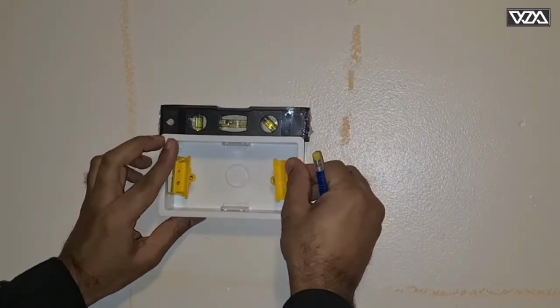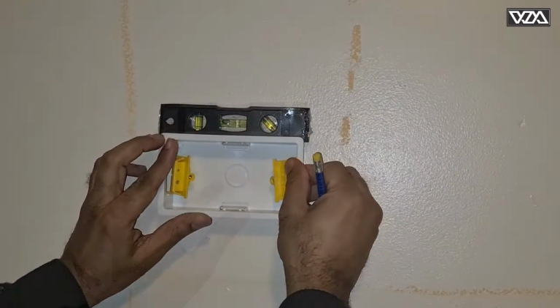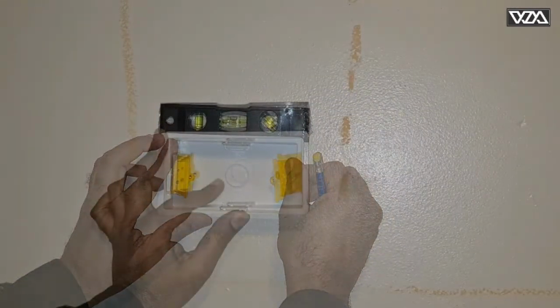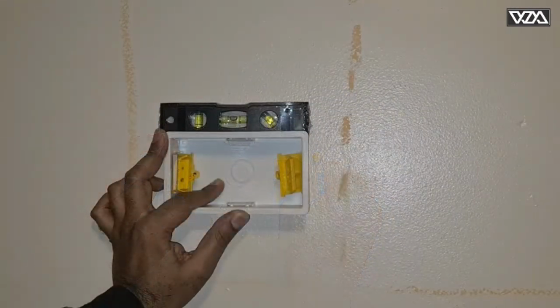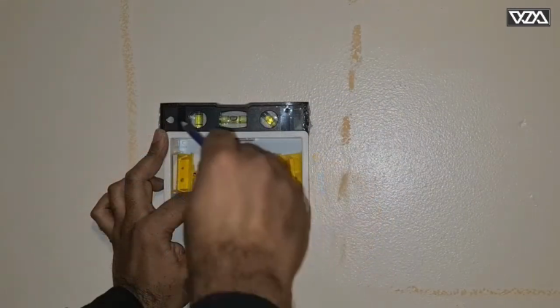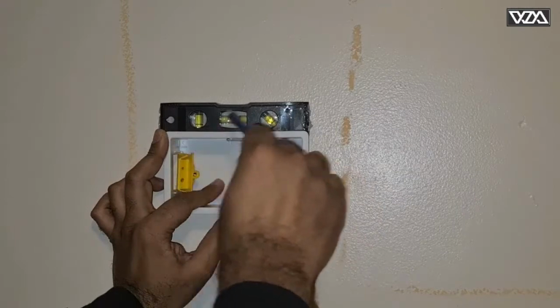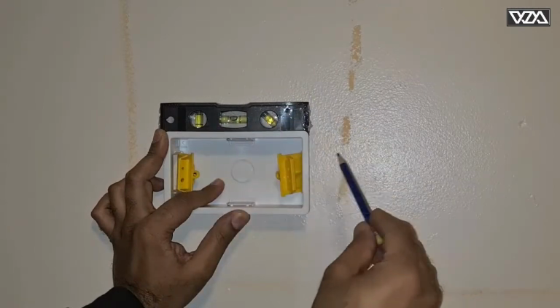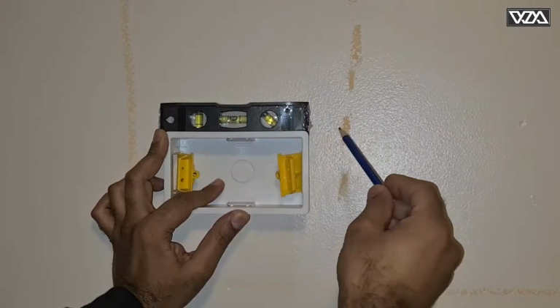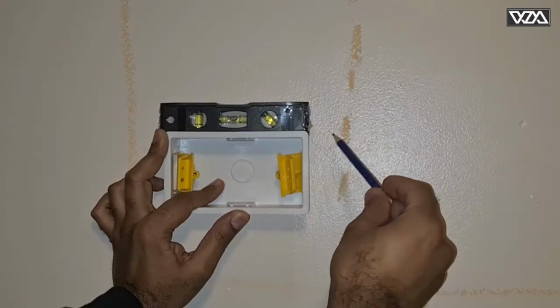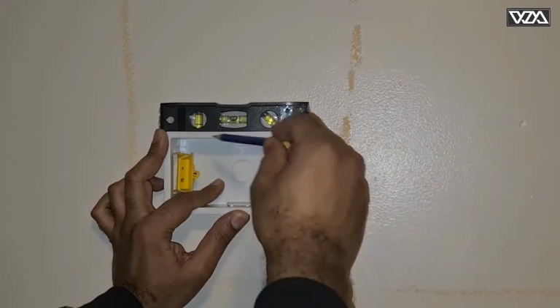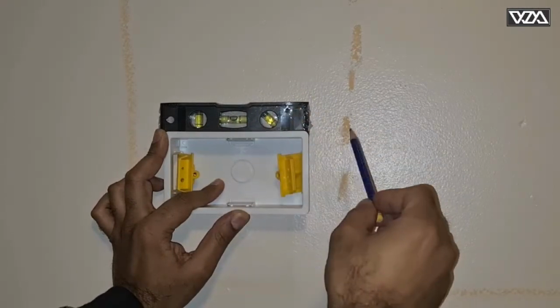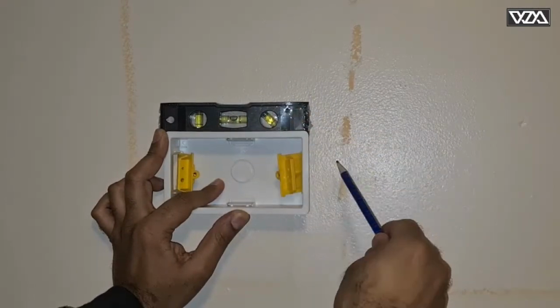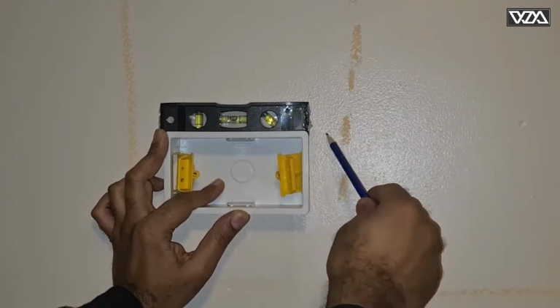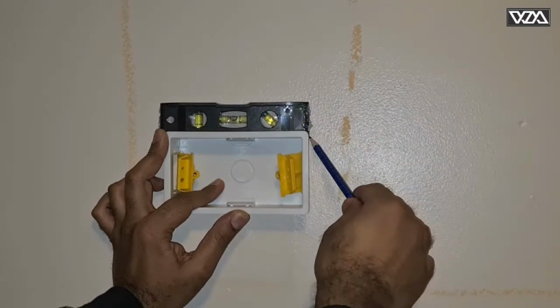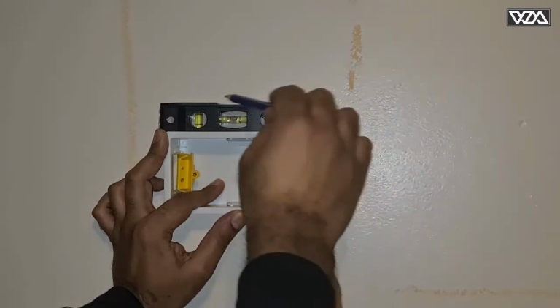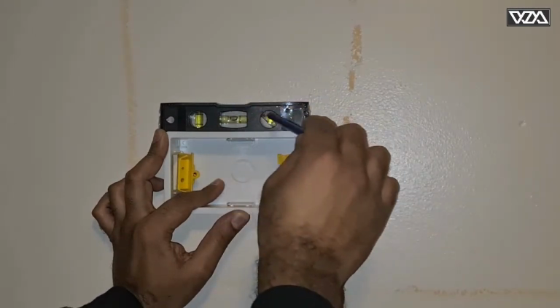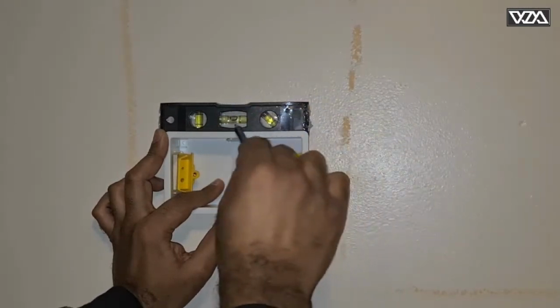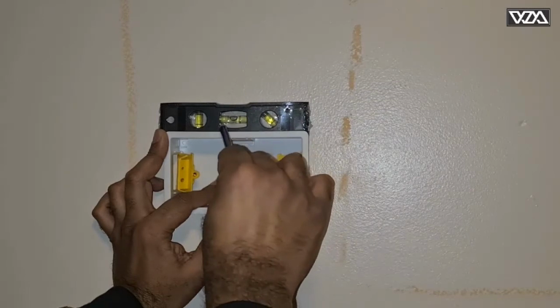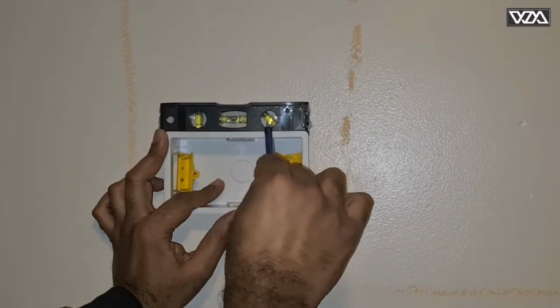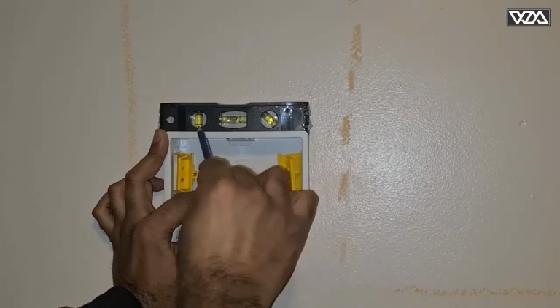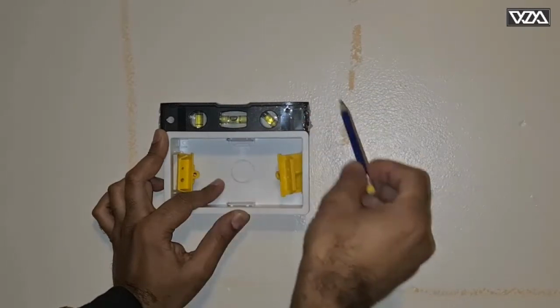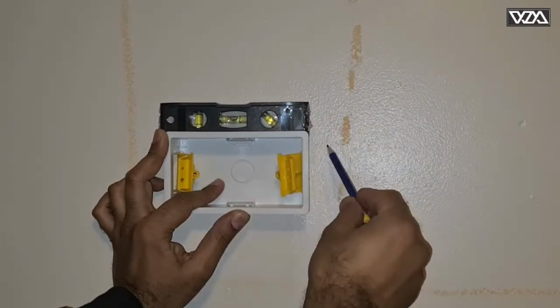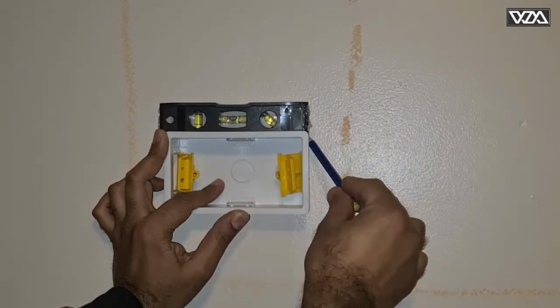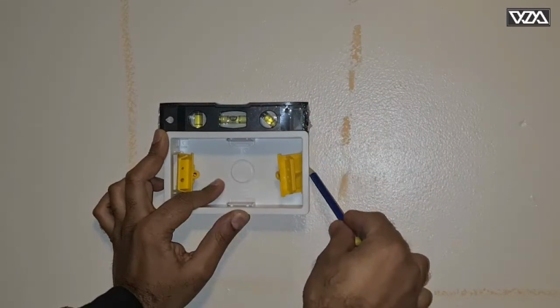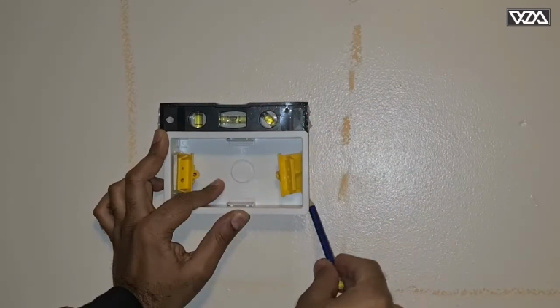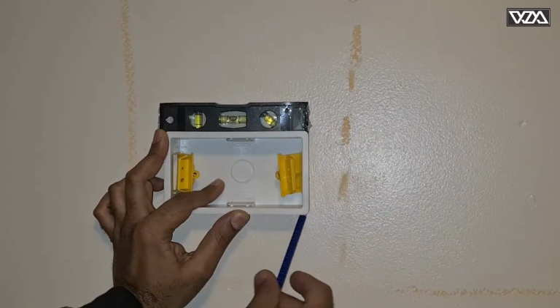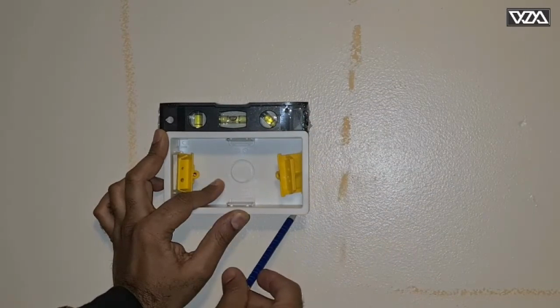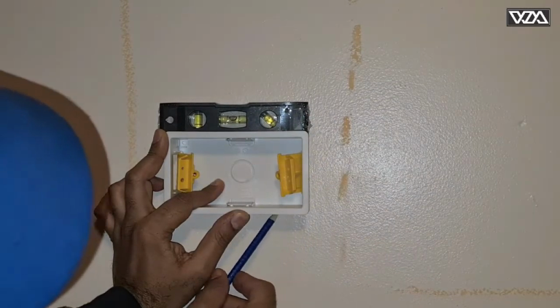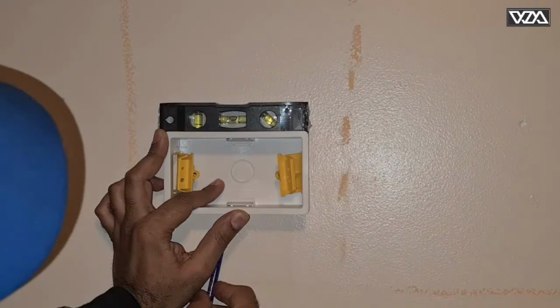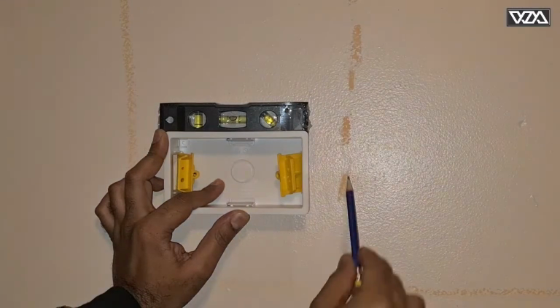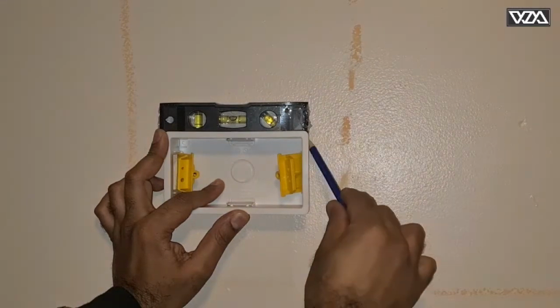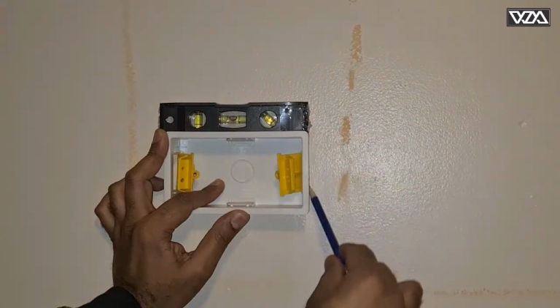Once we know our final position to install the dry-lining box, you just level it up straight and draw a line around the box.